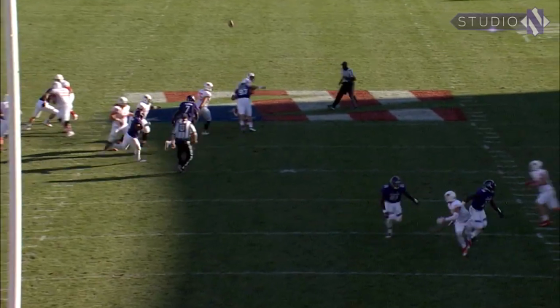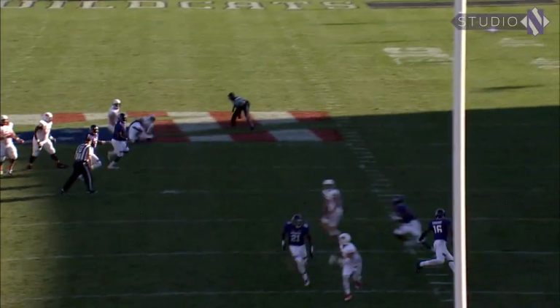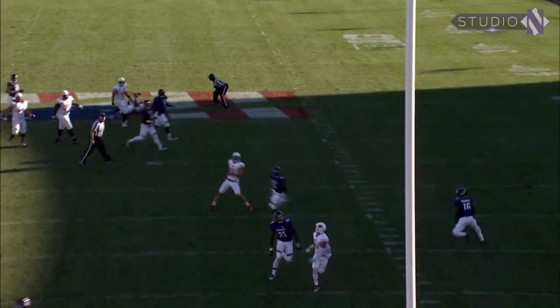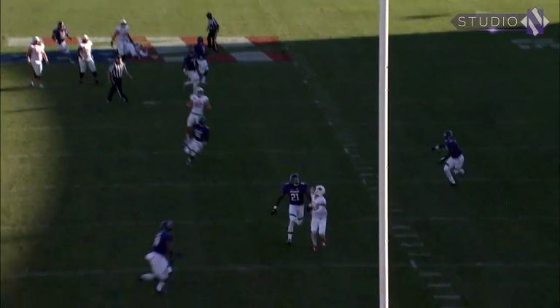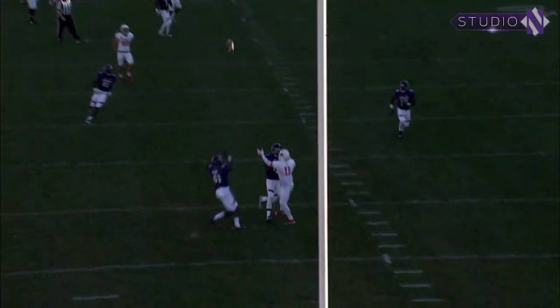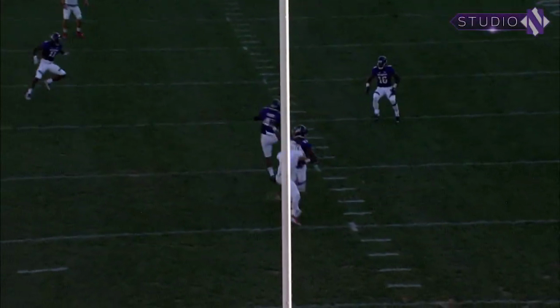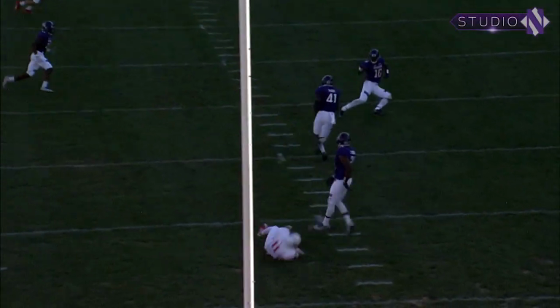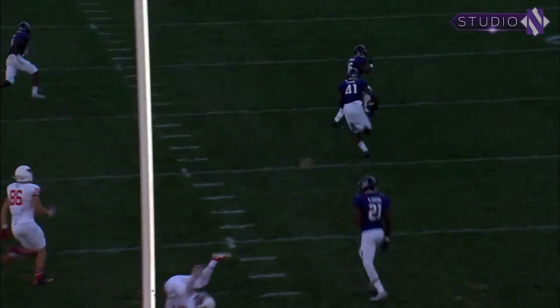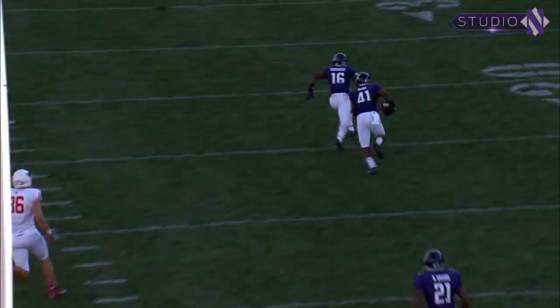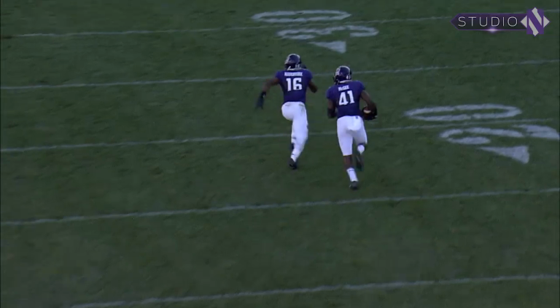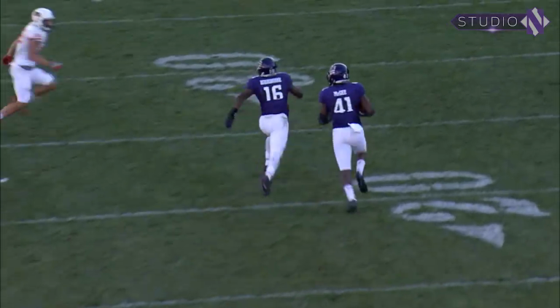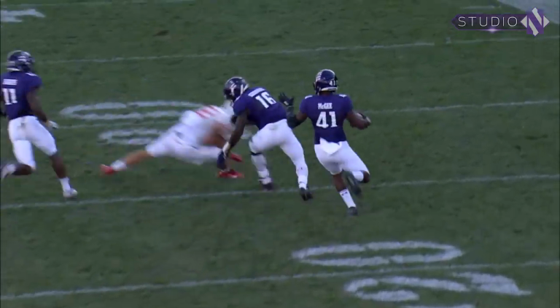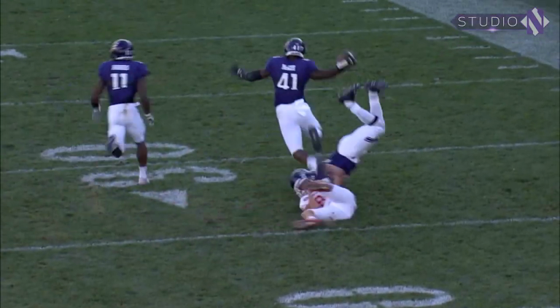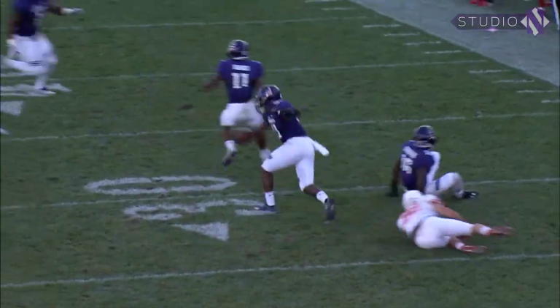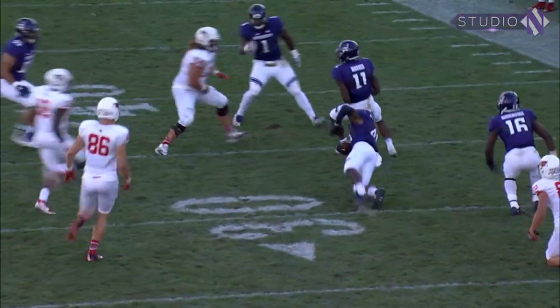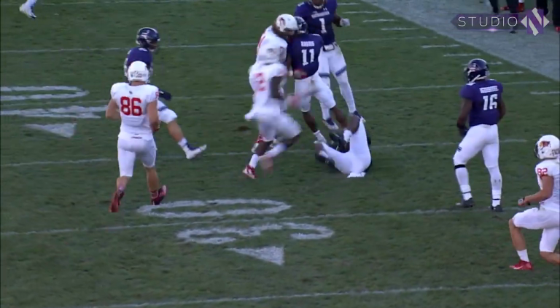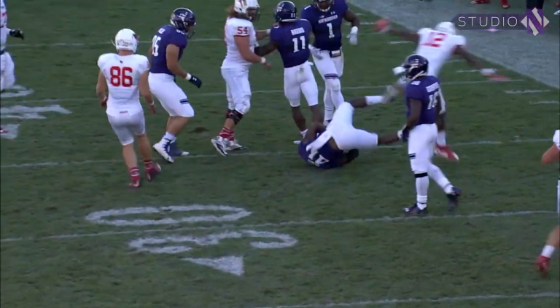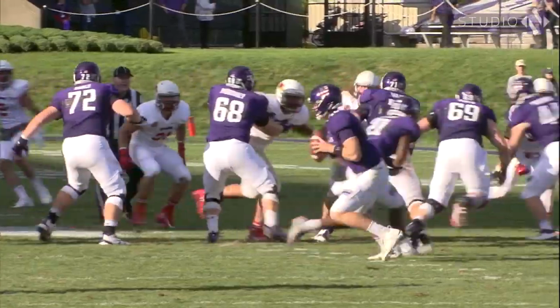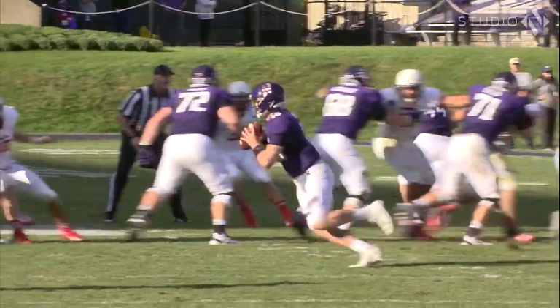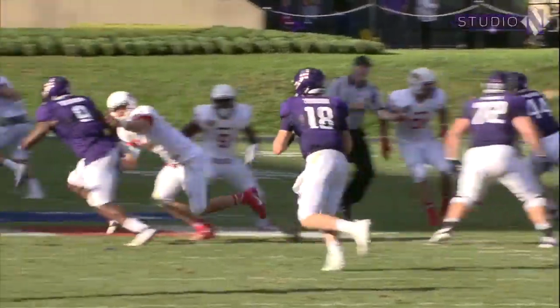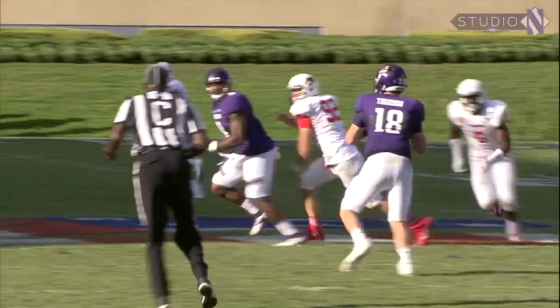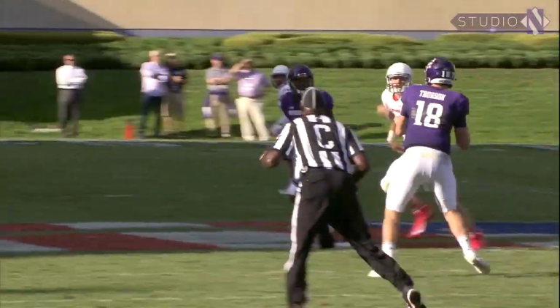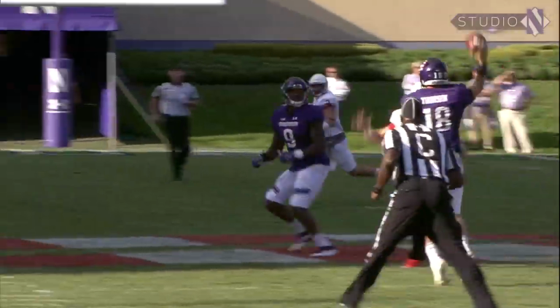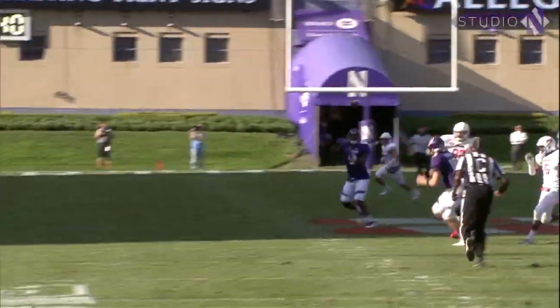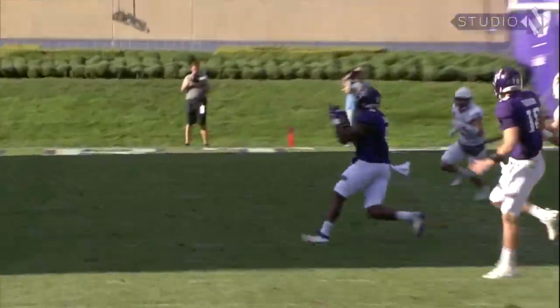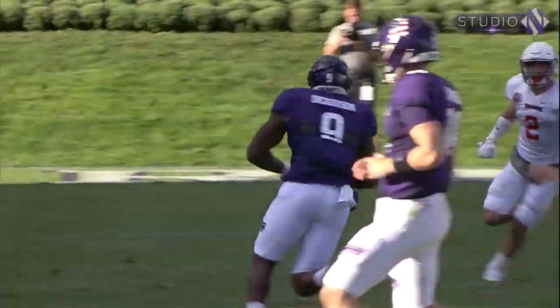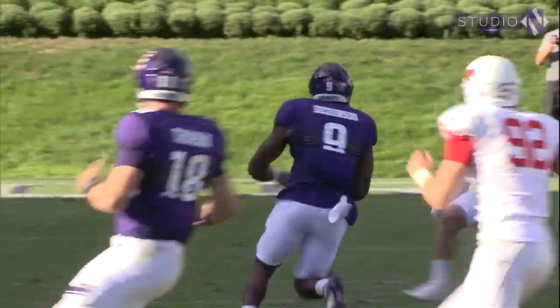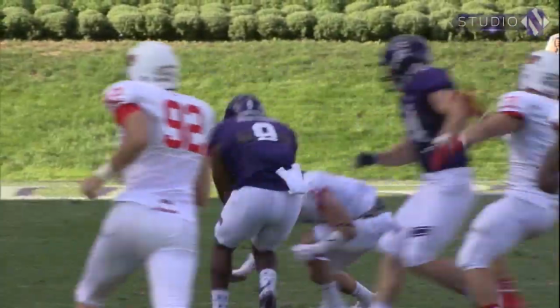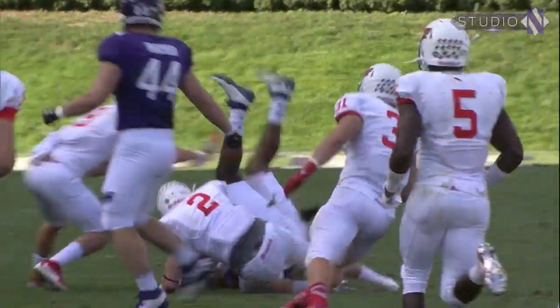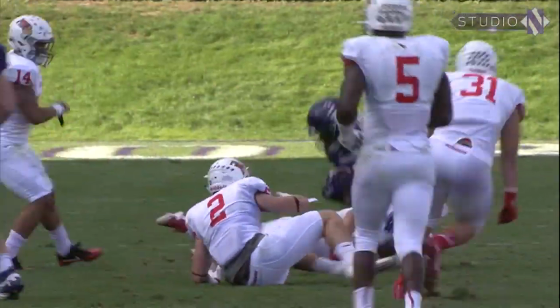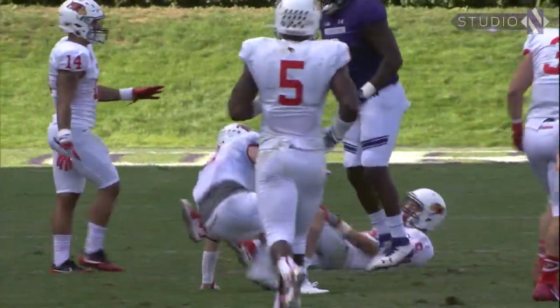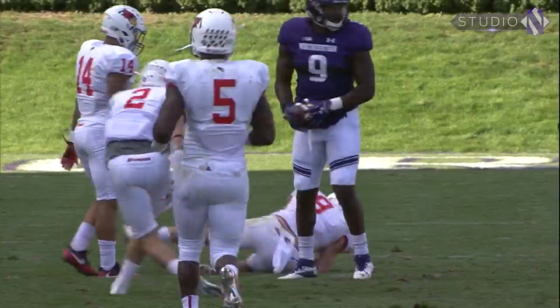Snap to Colby, being flushed from the pocket, backpedals, heaves in a field — it's intercepted at the 10 and back the other way for the Wildcats to the 20-25. First down, play fake, Thorson jogs left — he dumps it off, caught at the 50, and Dickerson inside.